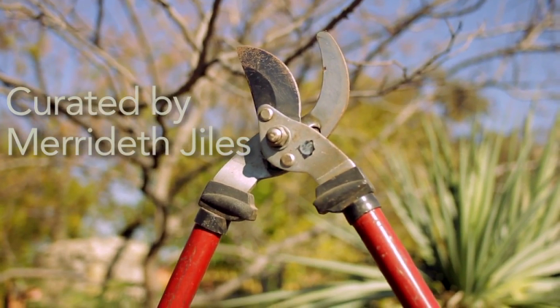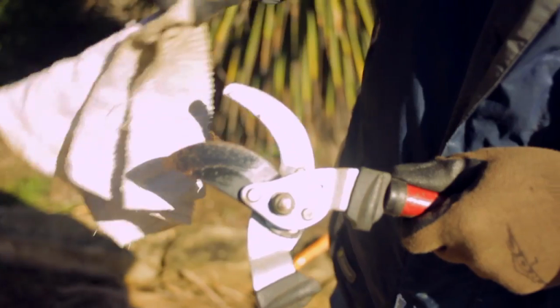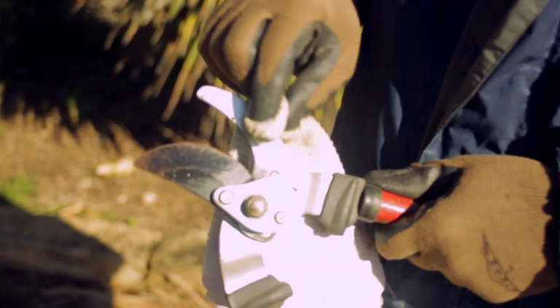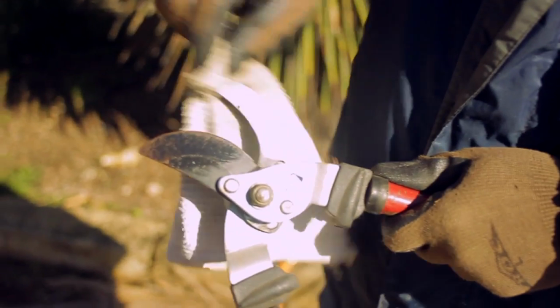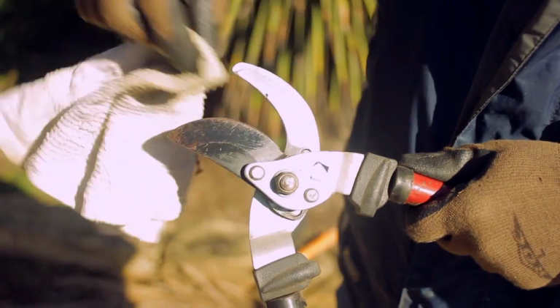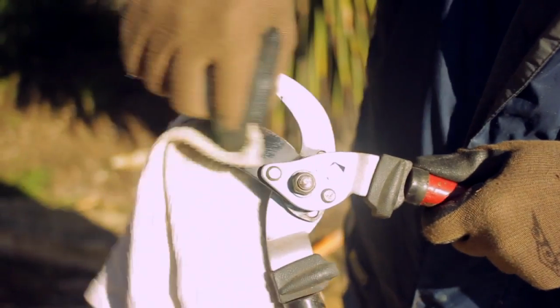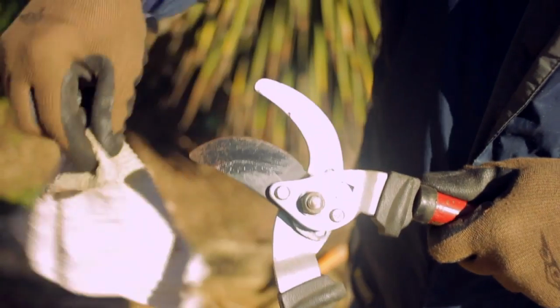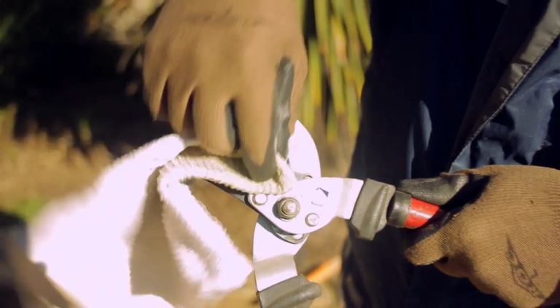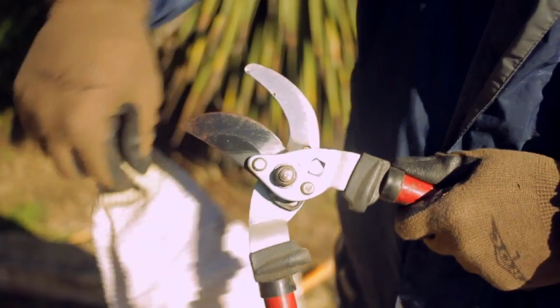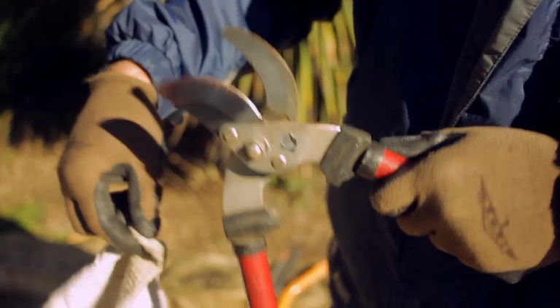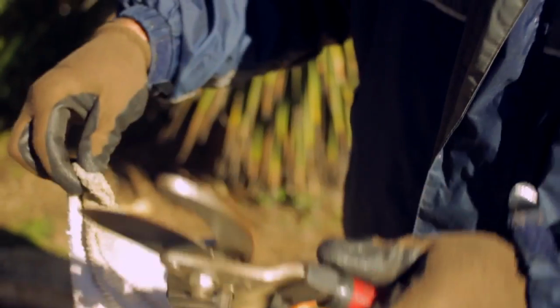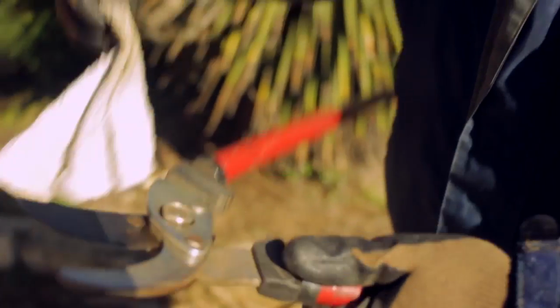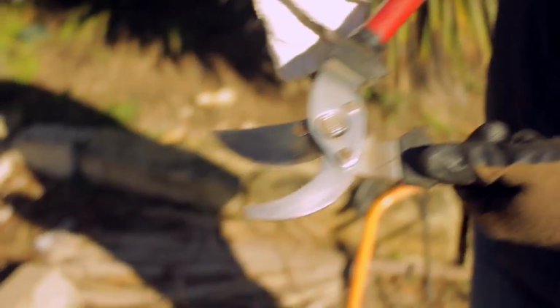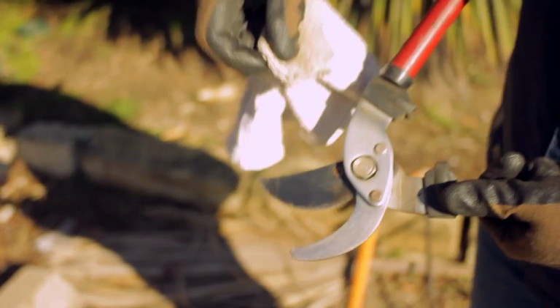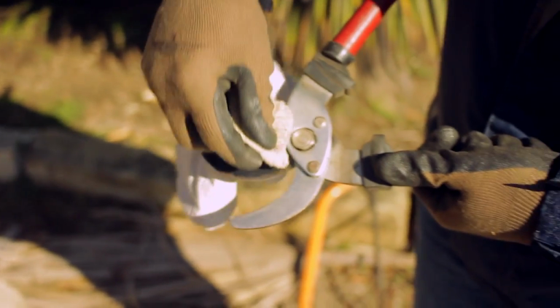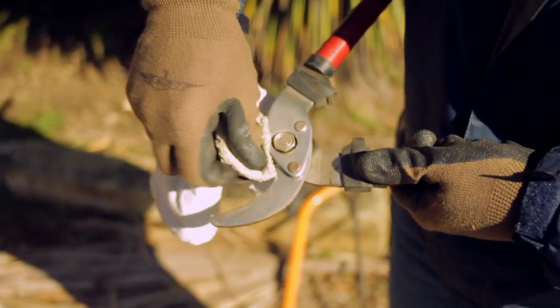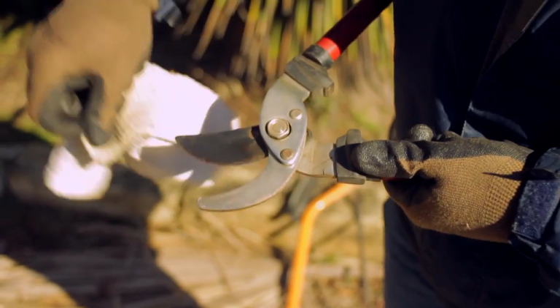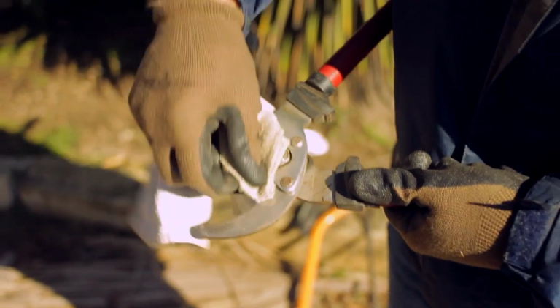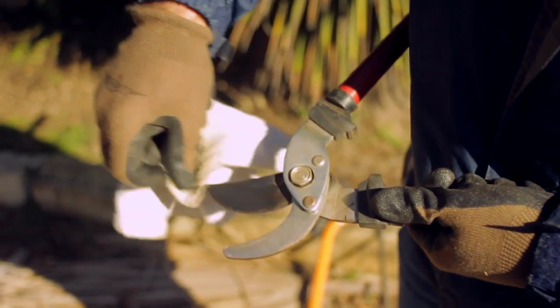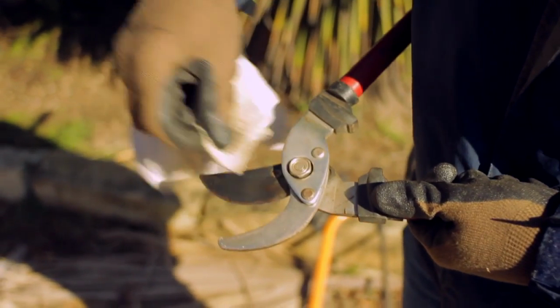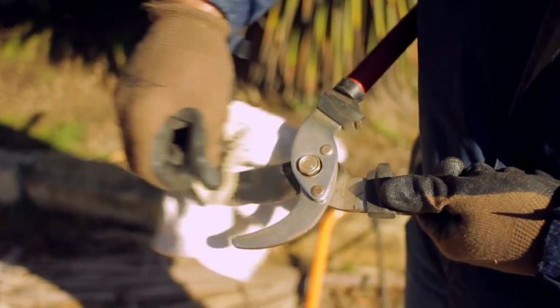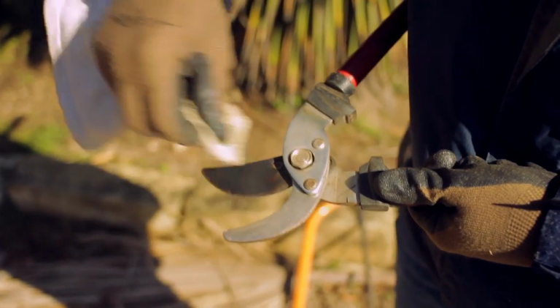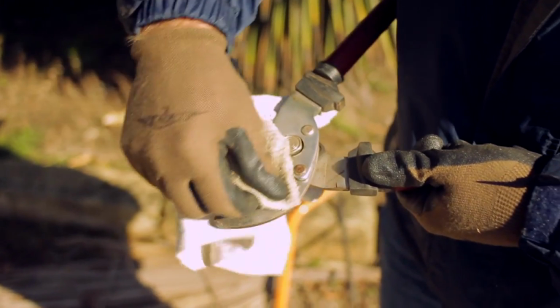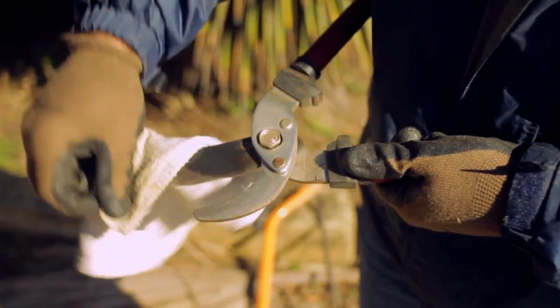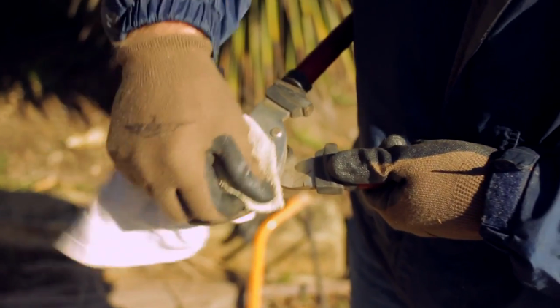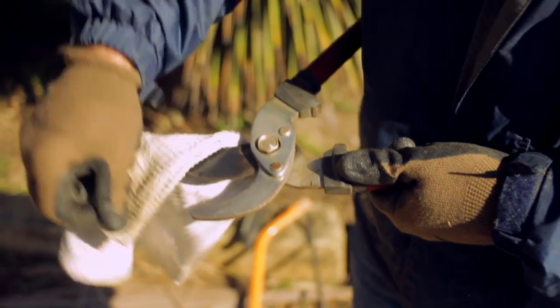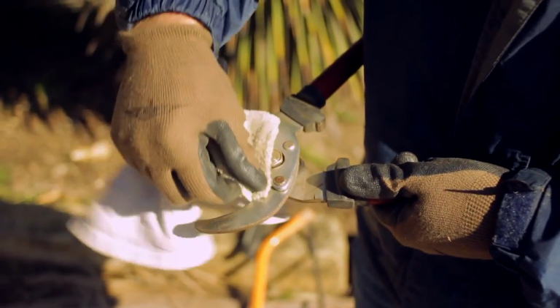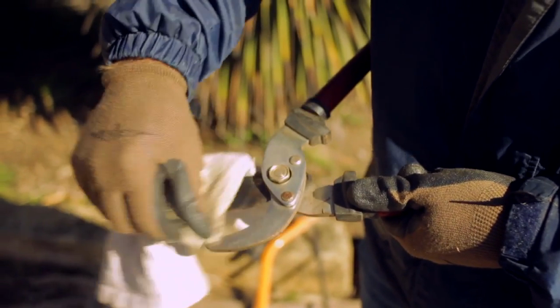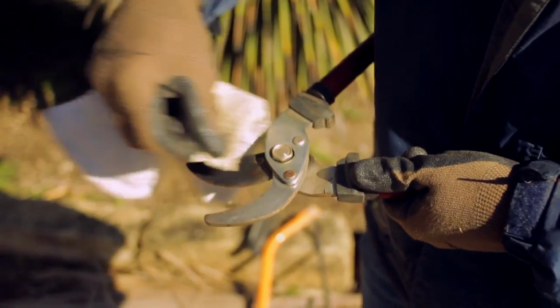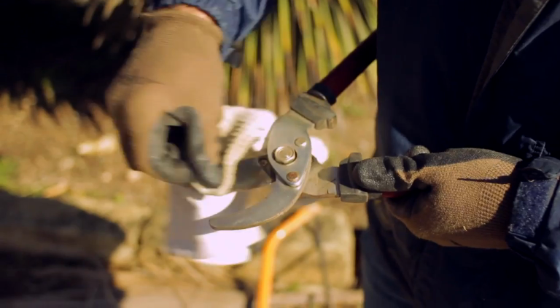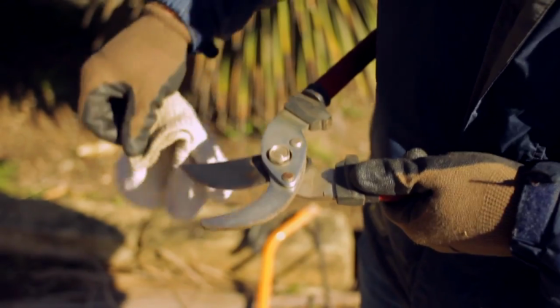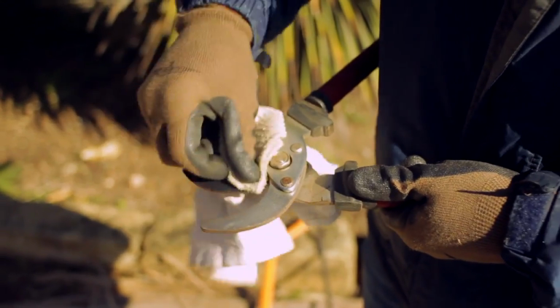Before starting, be sure your tools are clean, sharp, and in good working order. Blades can easily be cleaned using orange oil or vinegar.